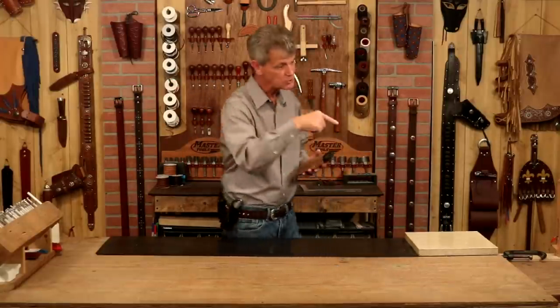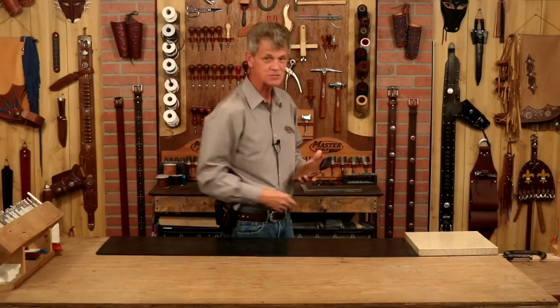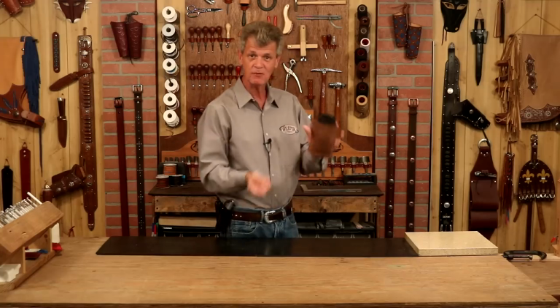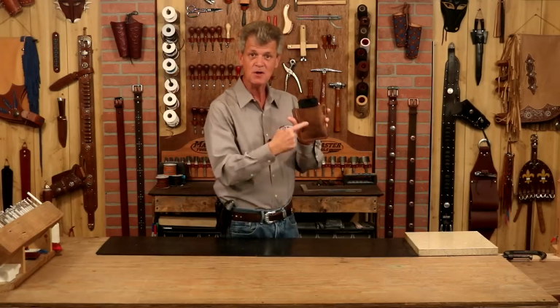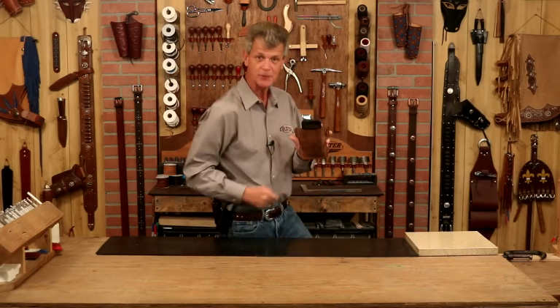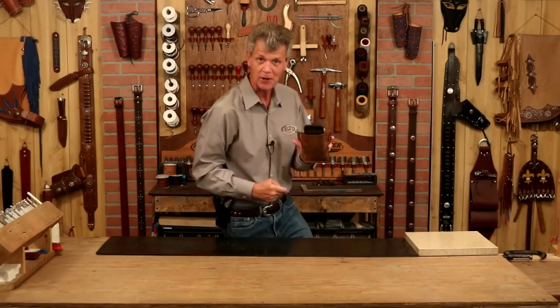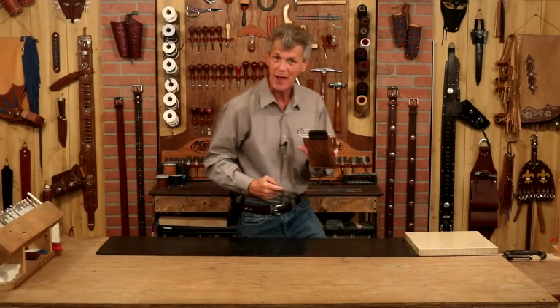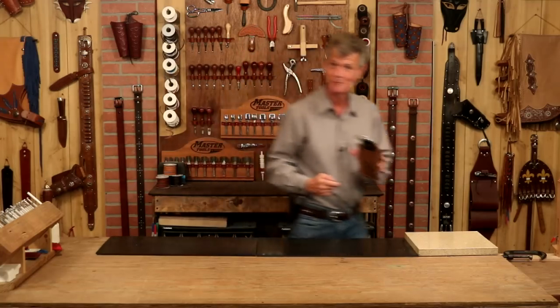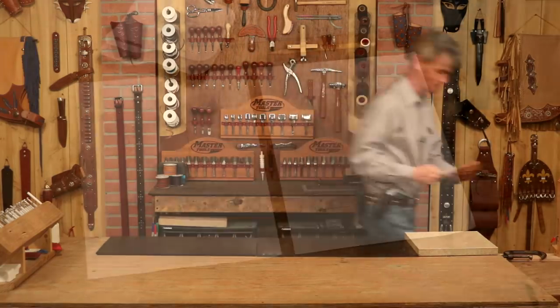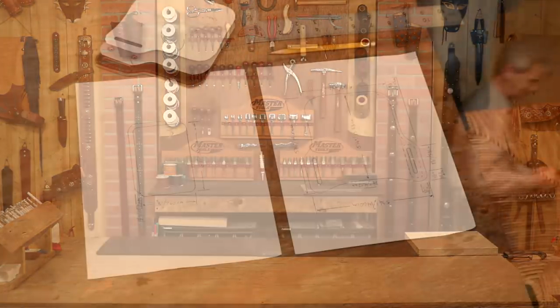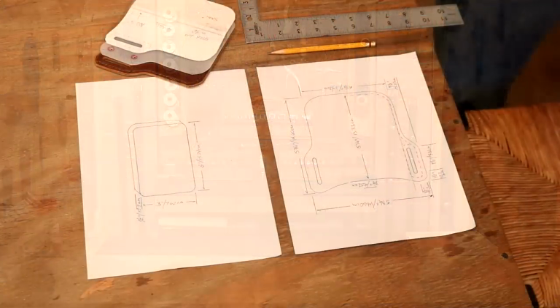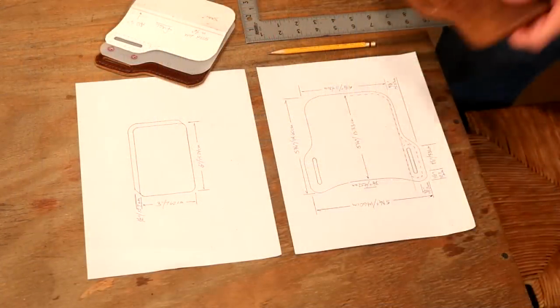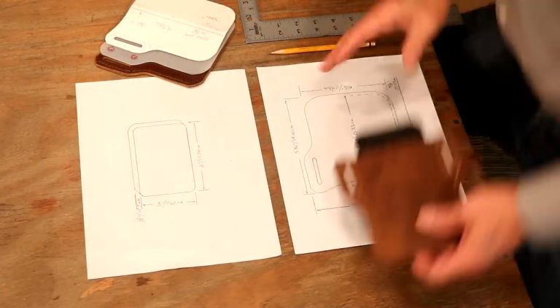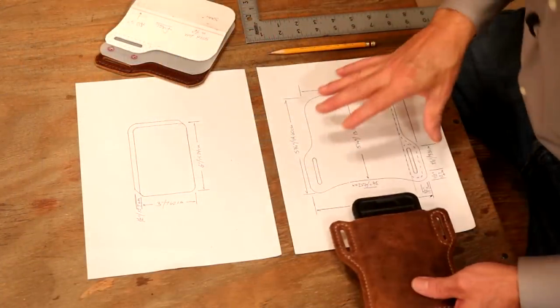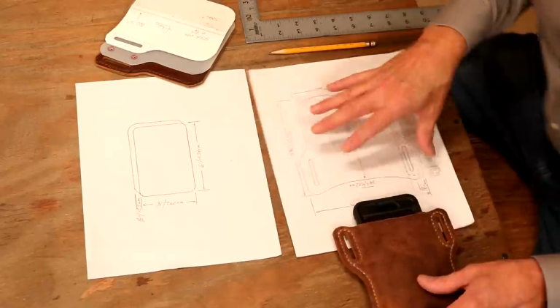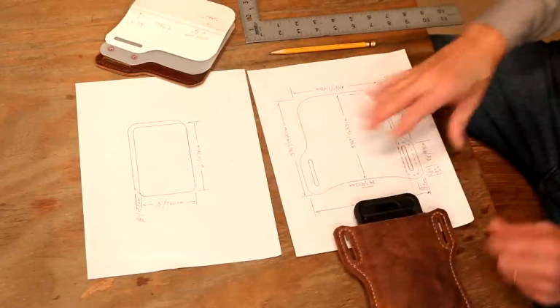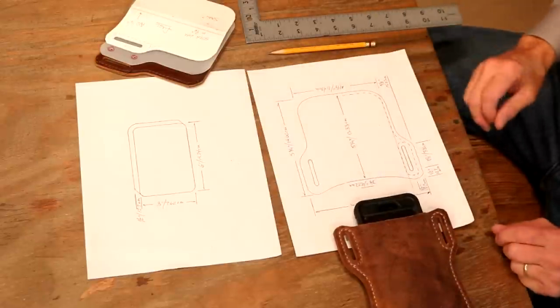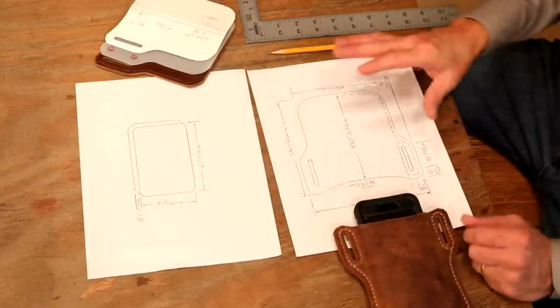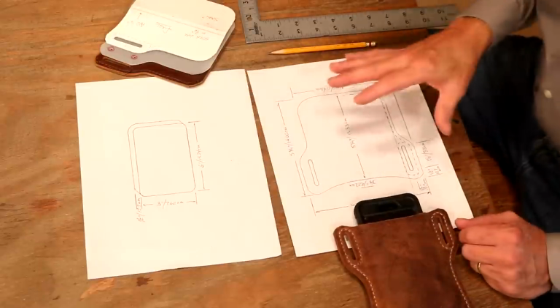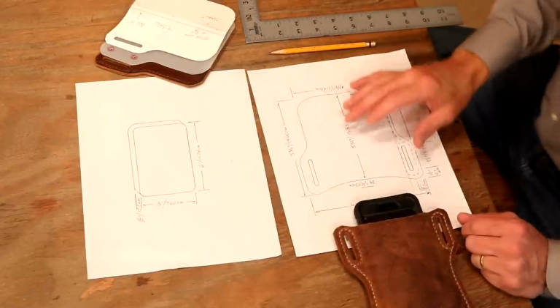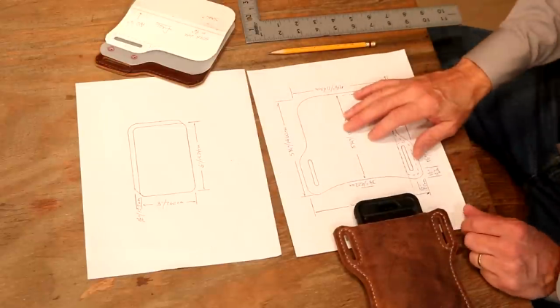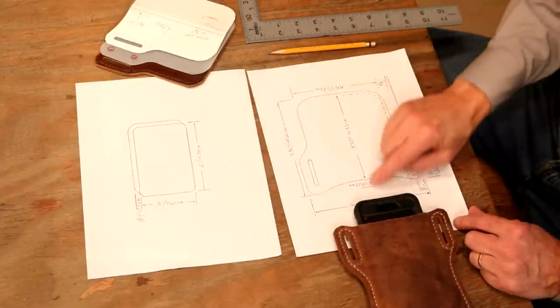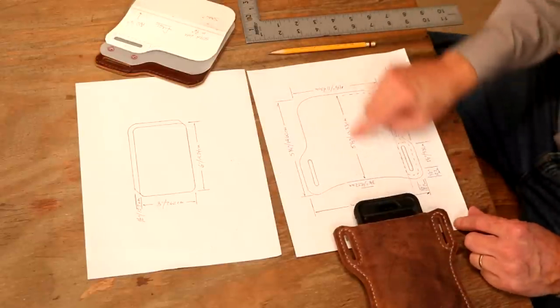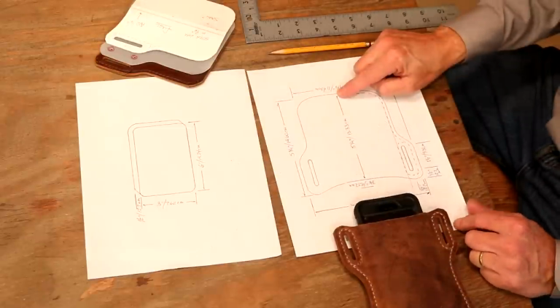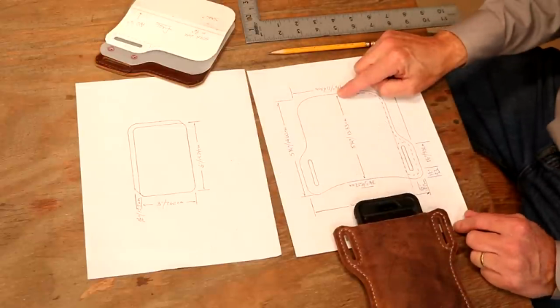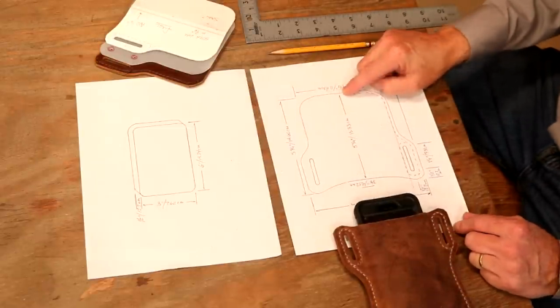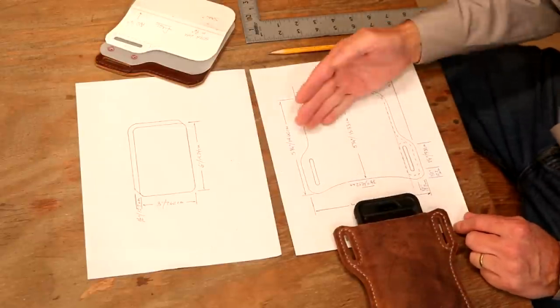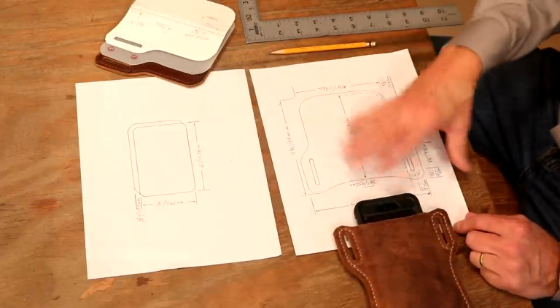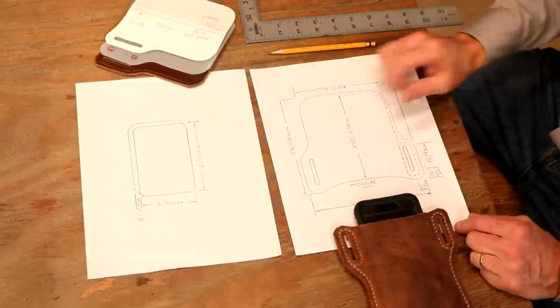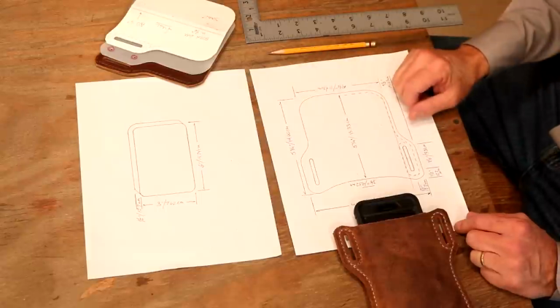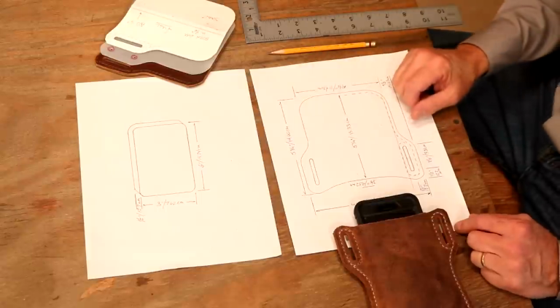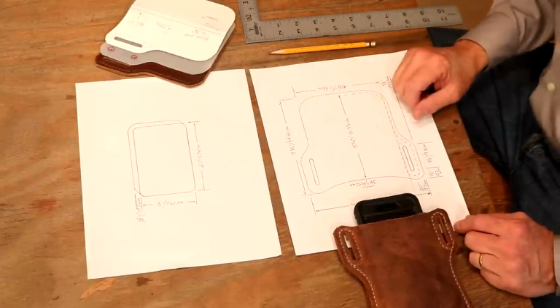Let's step over here and take a look at our pattern. This pattern is going to look complicated, but it really isn't. We're going to work from a center line out — that's going to make everything very easy.